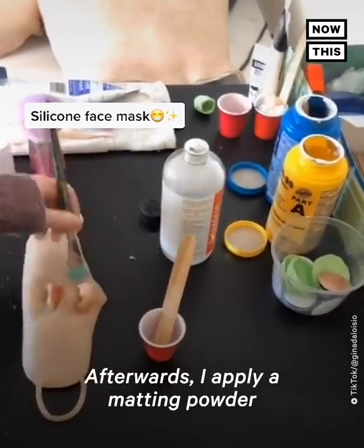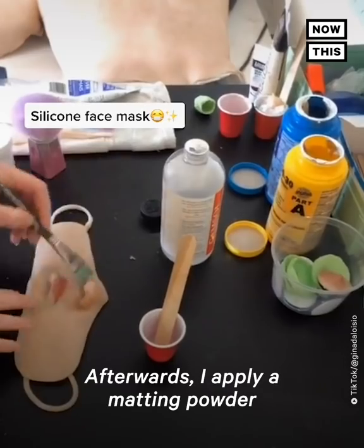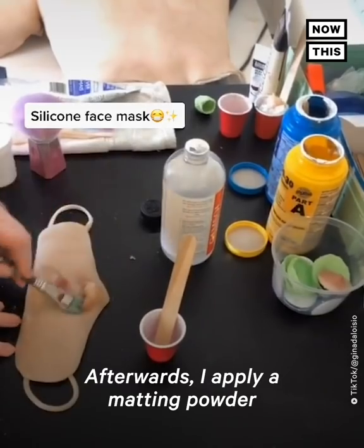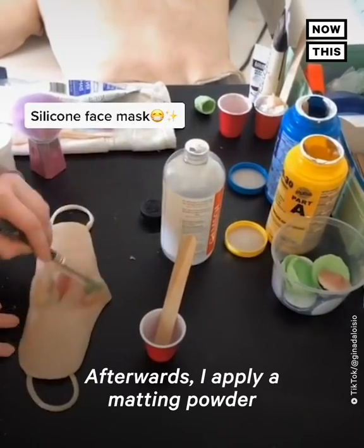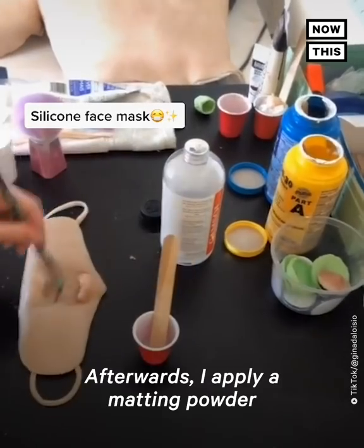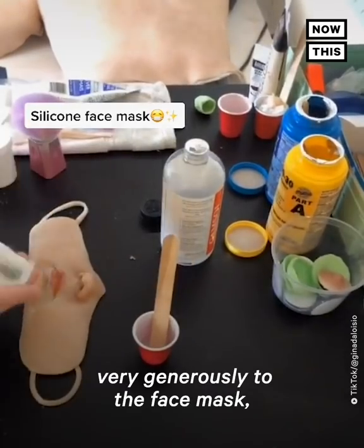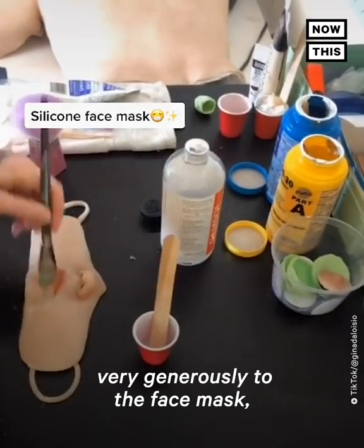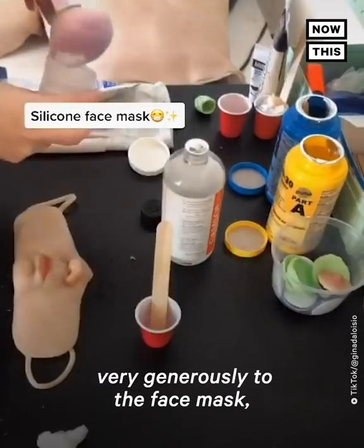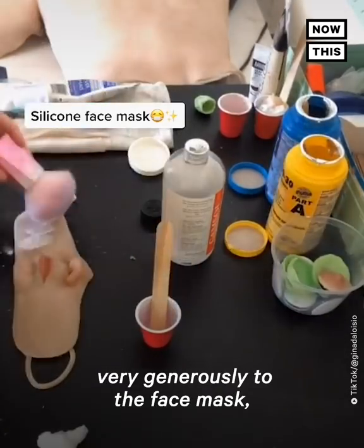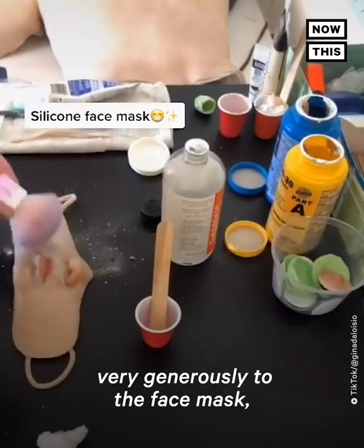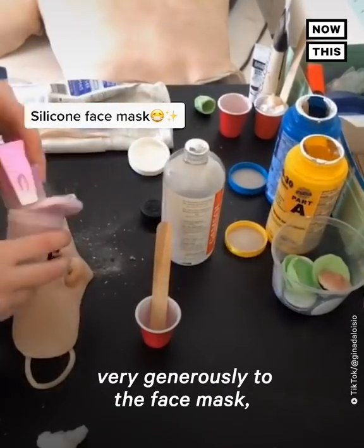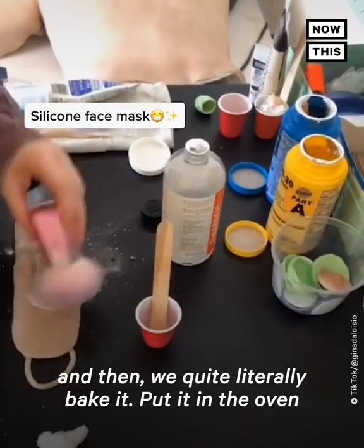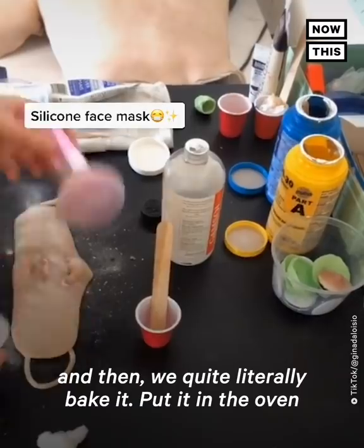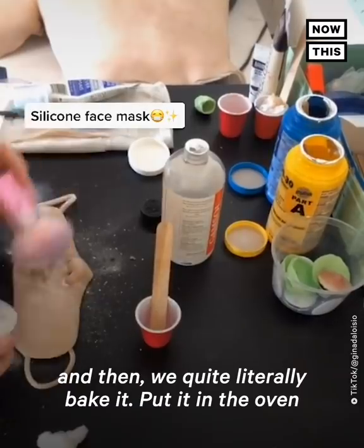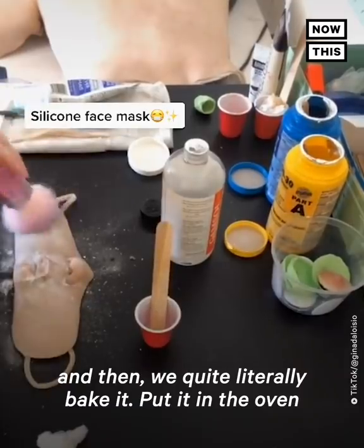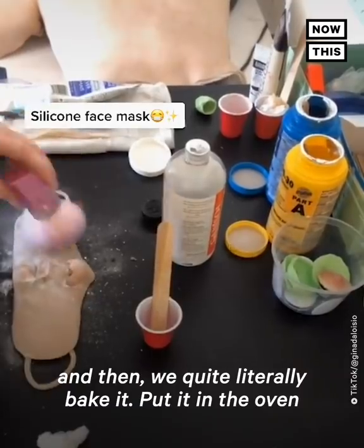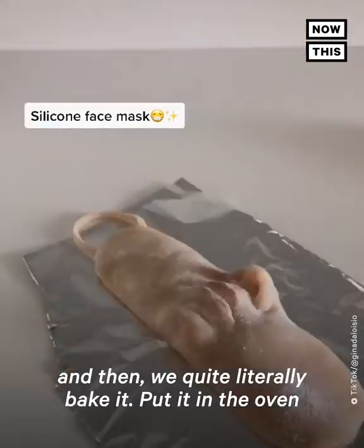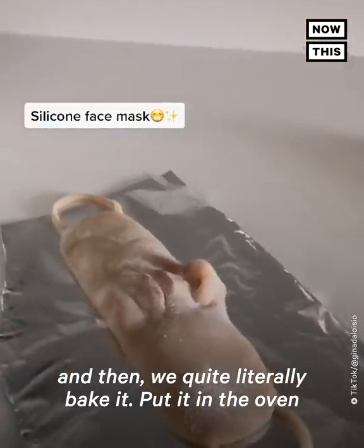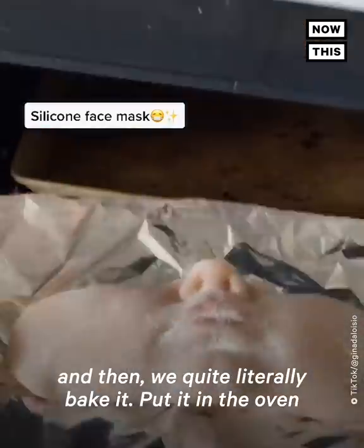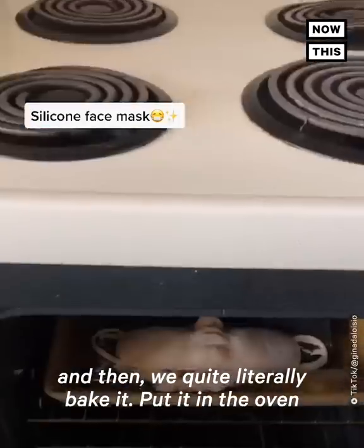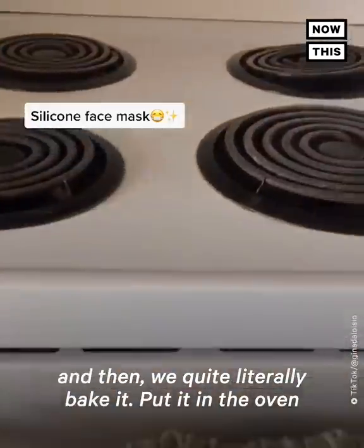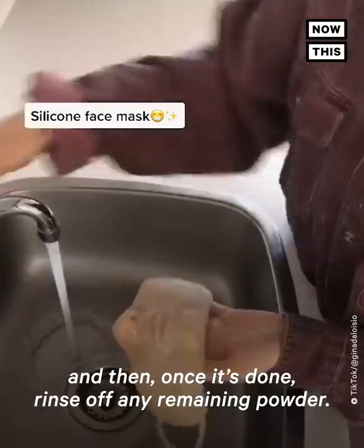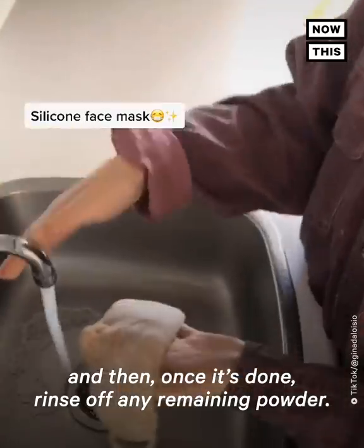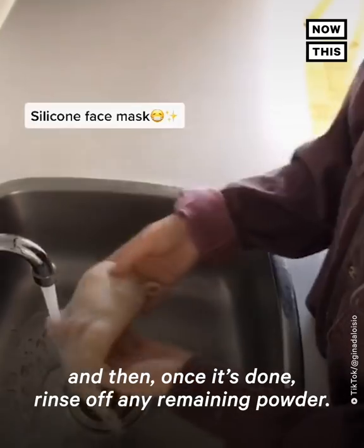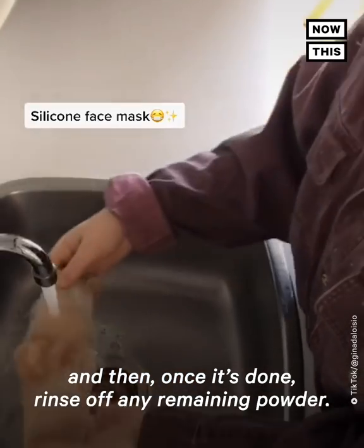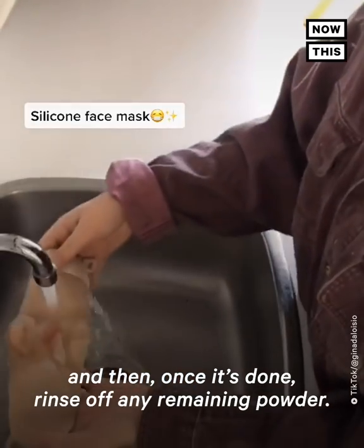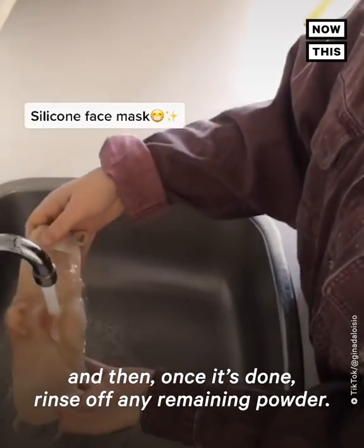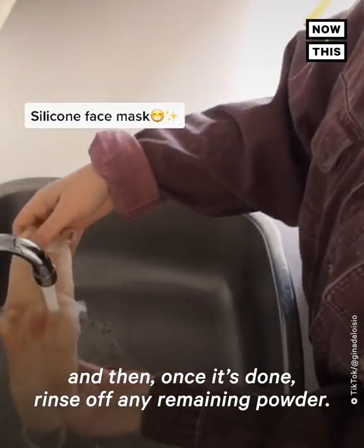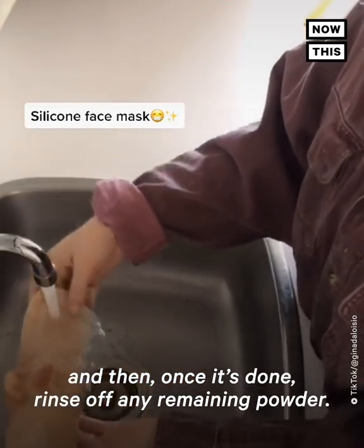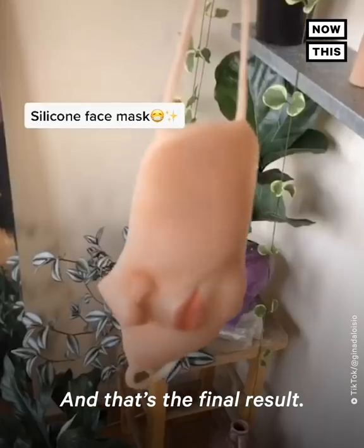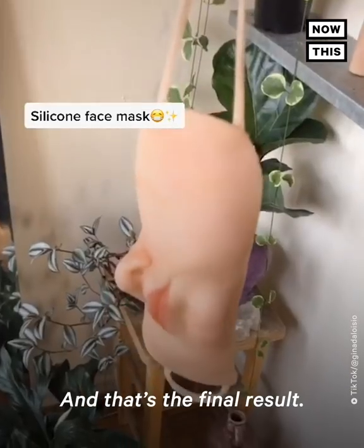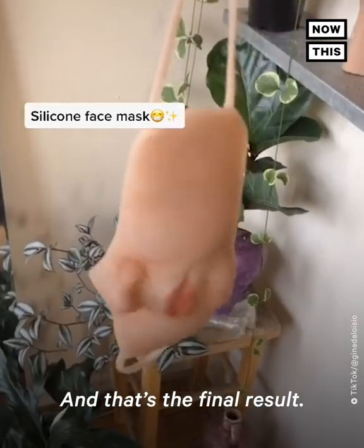Afterwards, I apply a matting powder very generously to the face mask, and then we quite literally bake it — put it in the oven. And then once it's done, rinse off any remaining powder, and that's the final result.